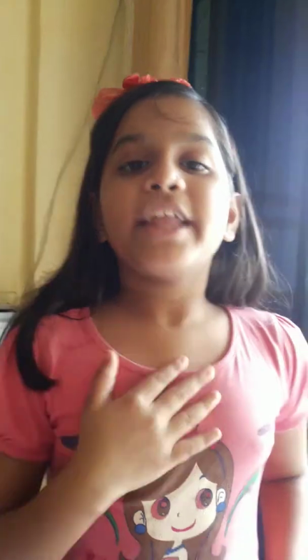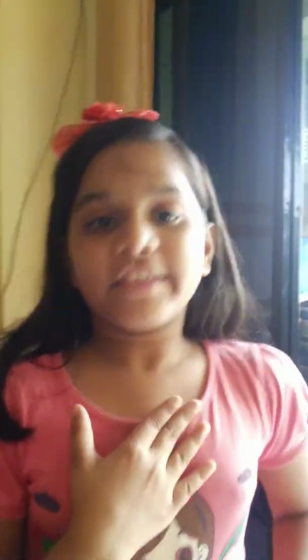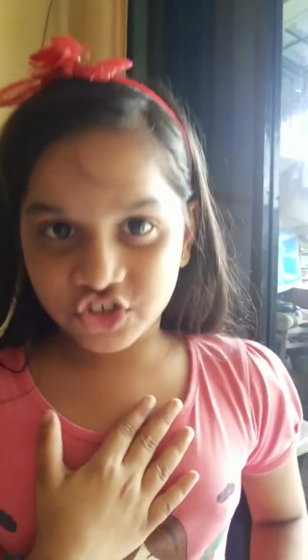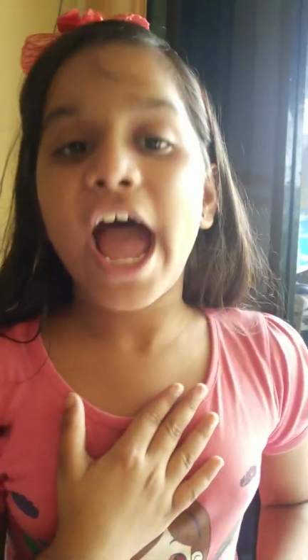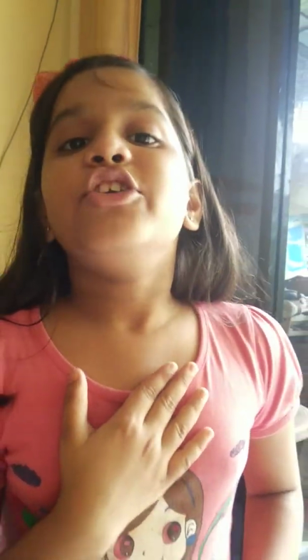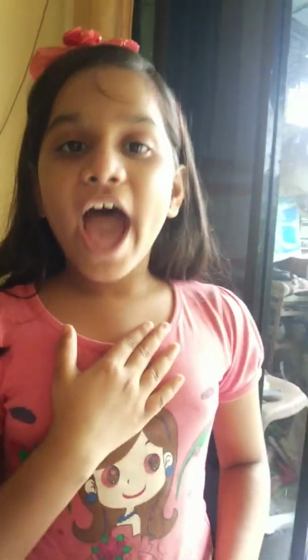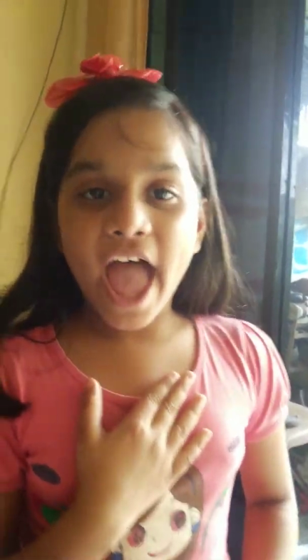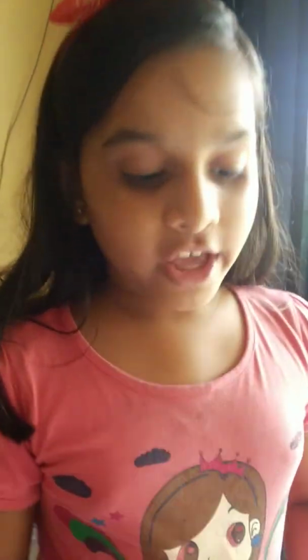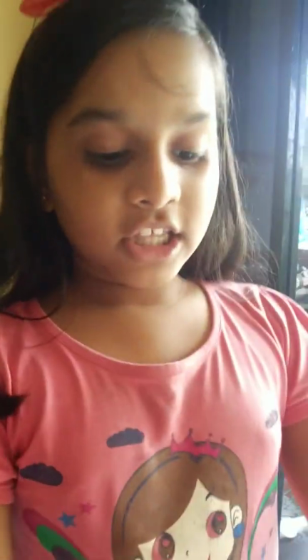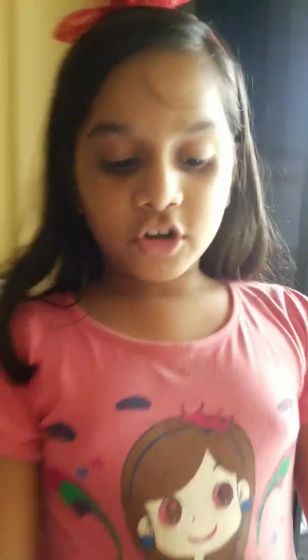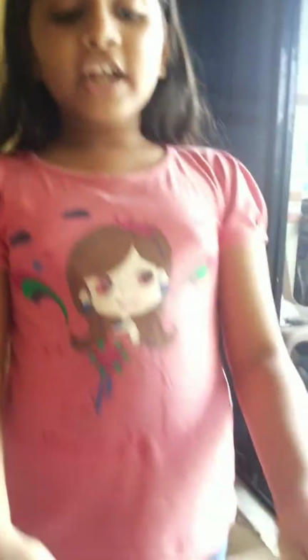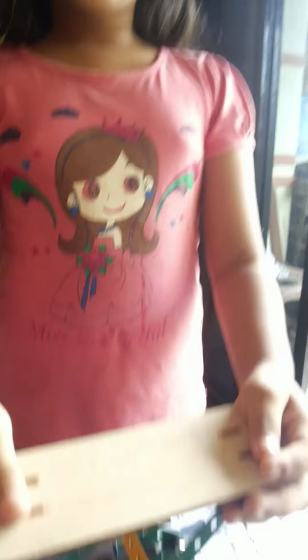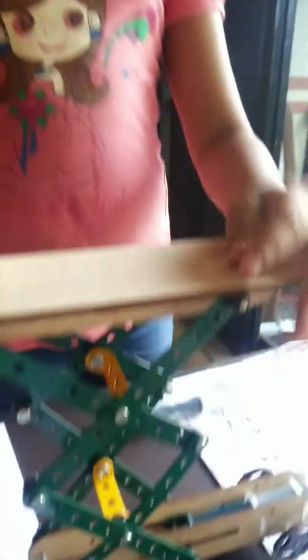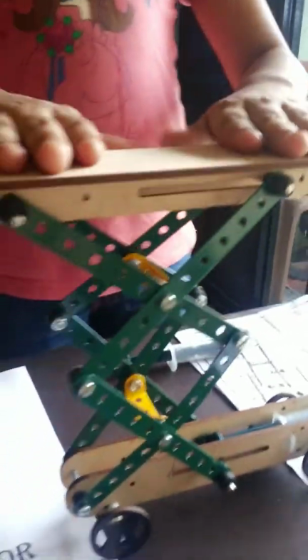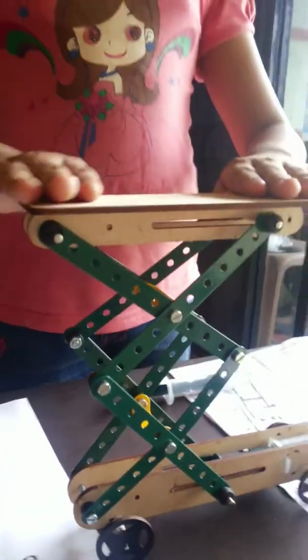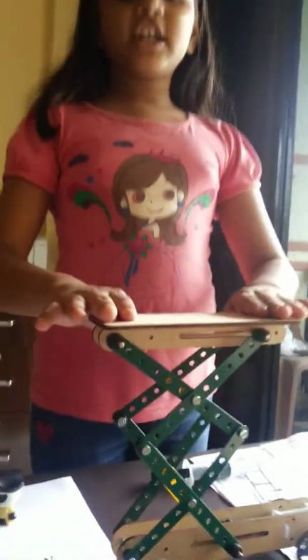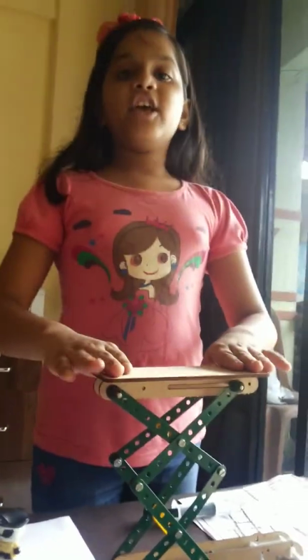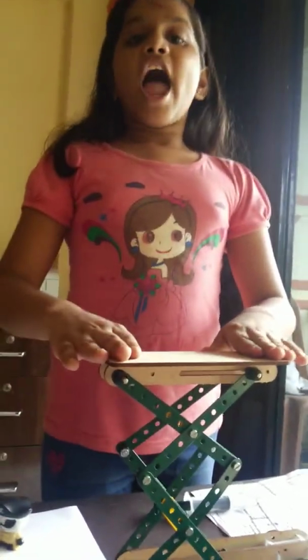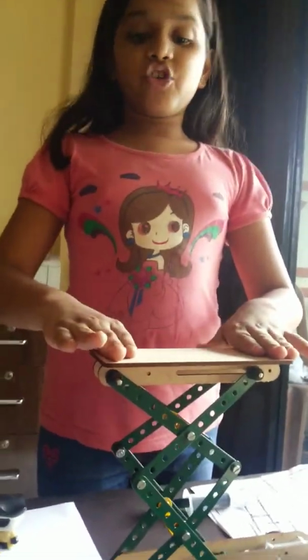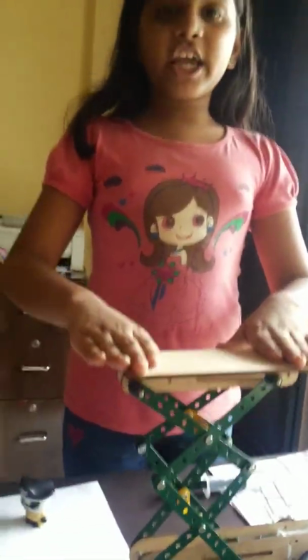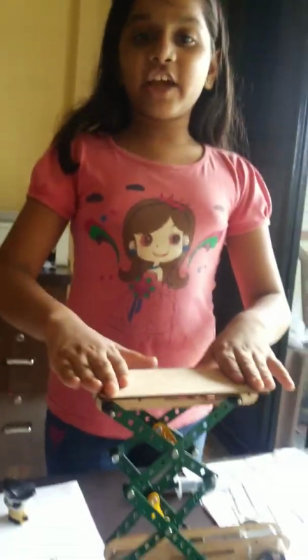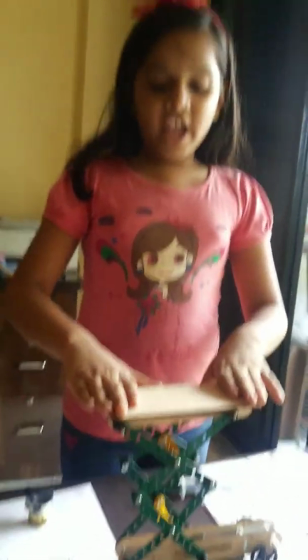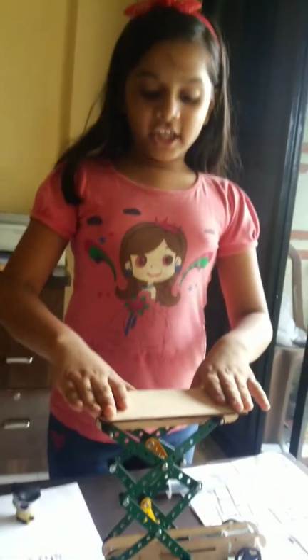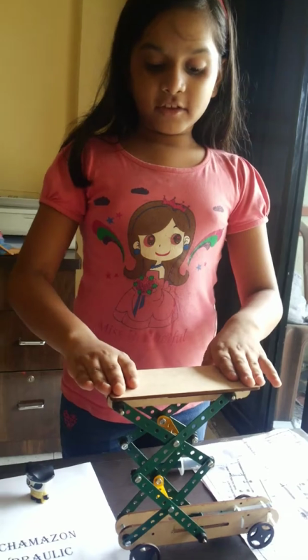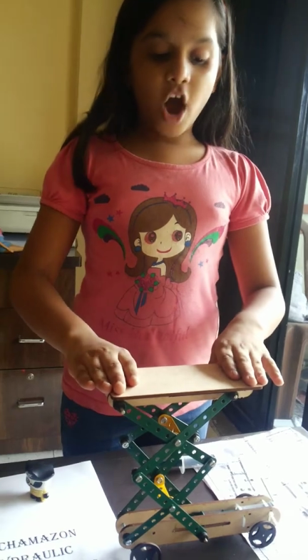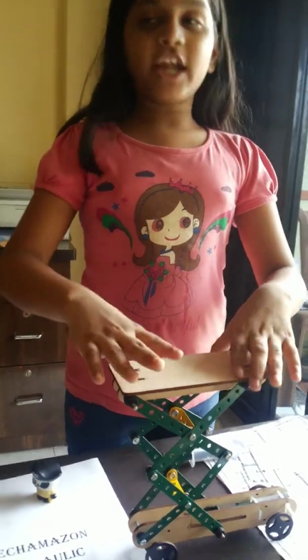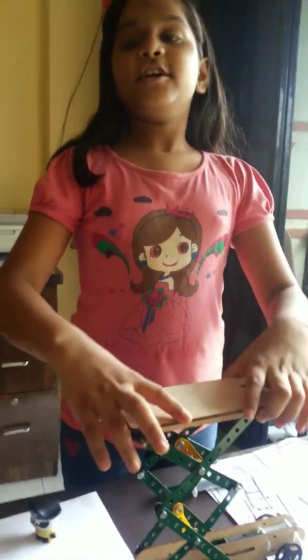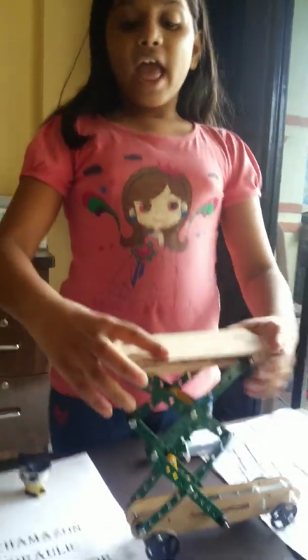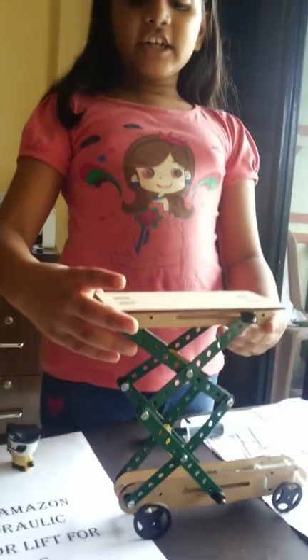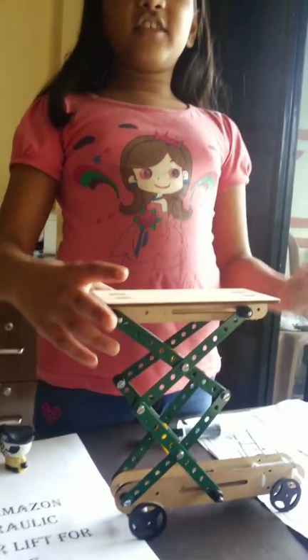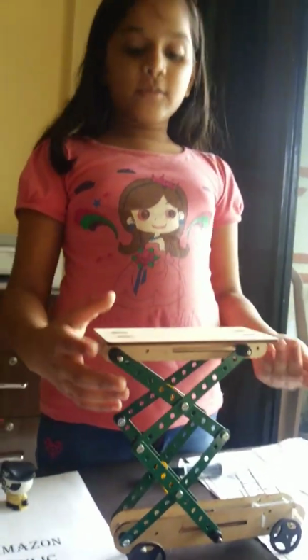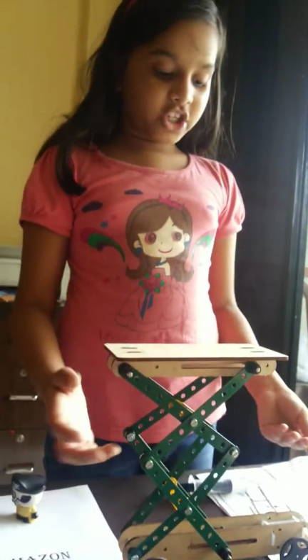My name is Aishwarya. Today I am presenting this project. The name of this project is Hydraulic Leaf. It is for kids and it is a science project.